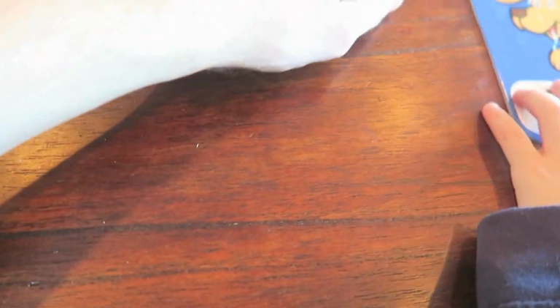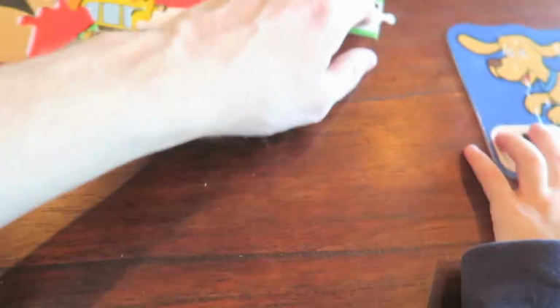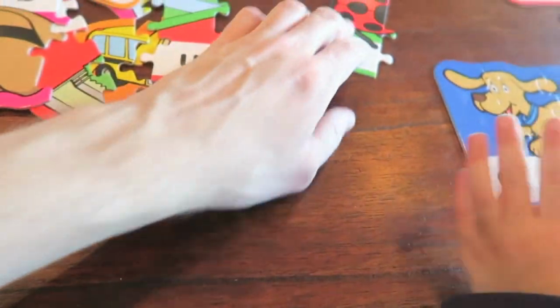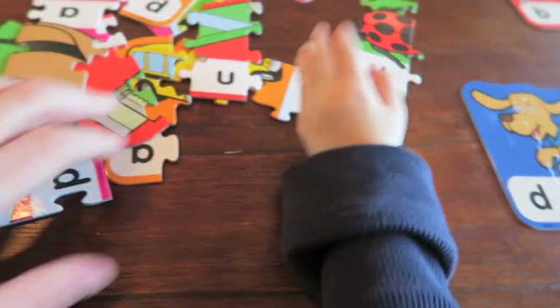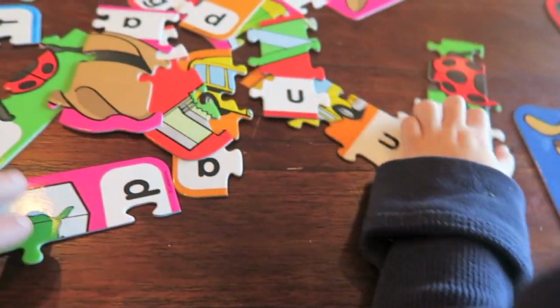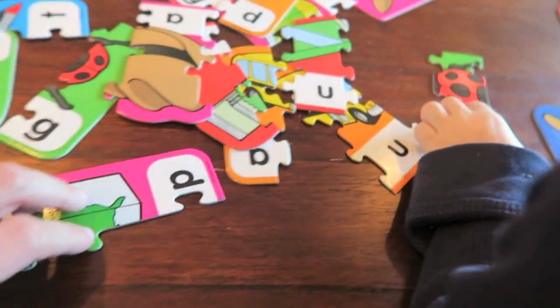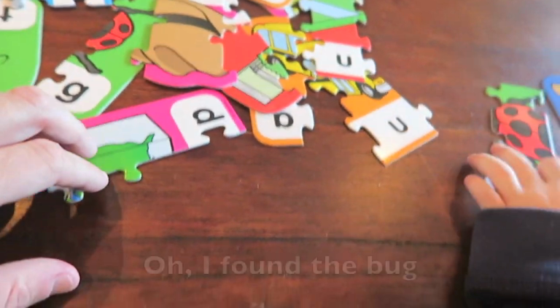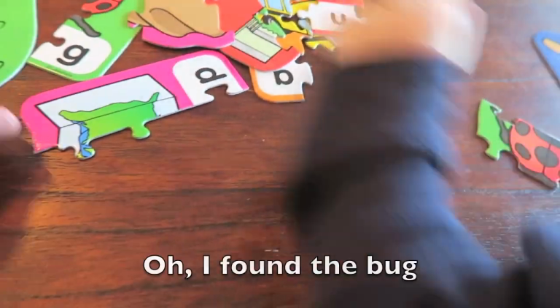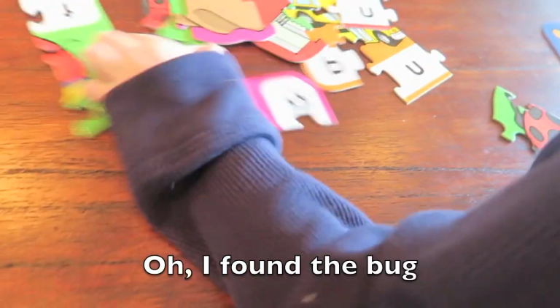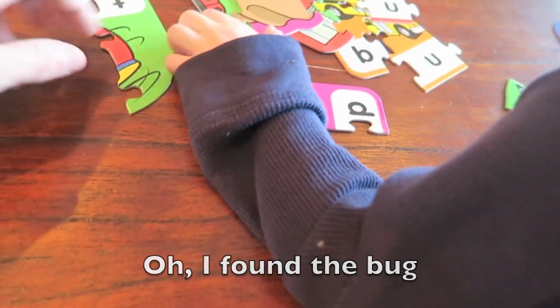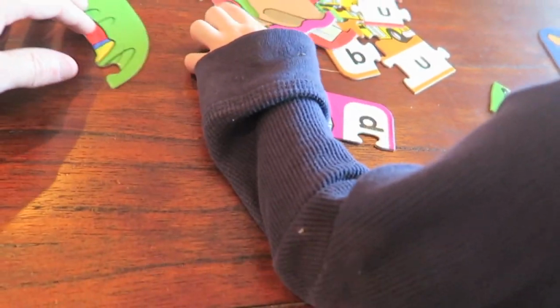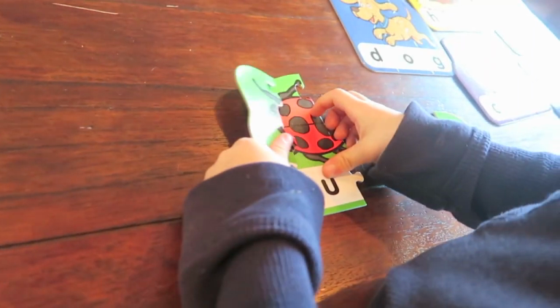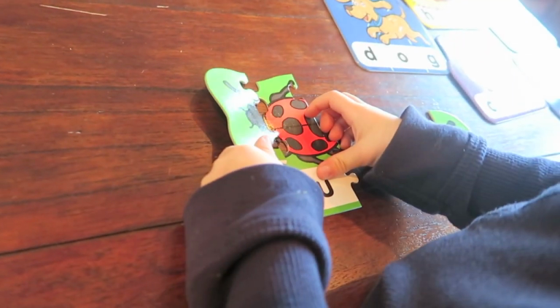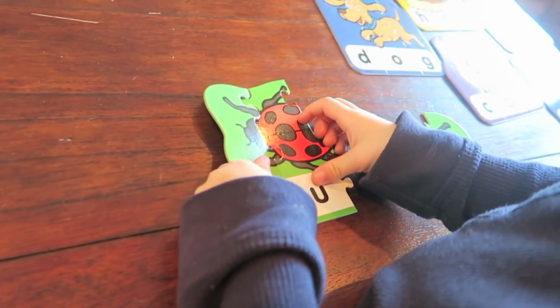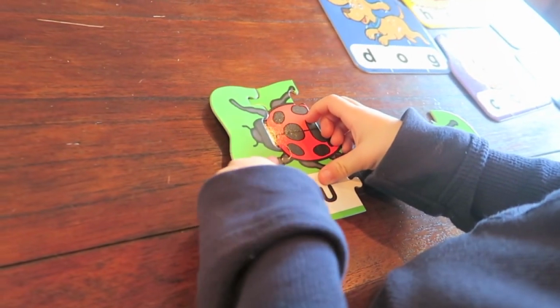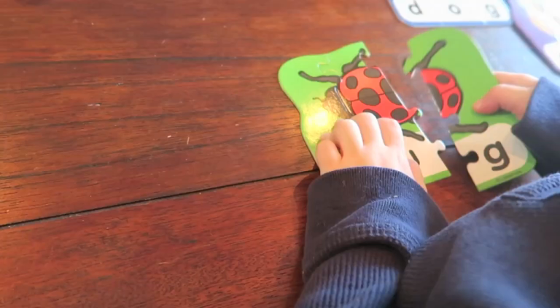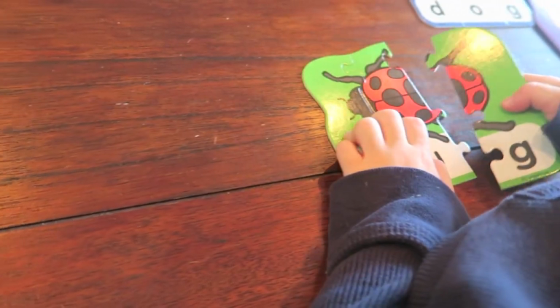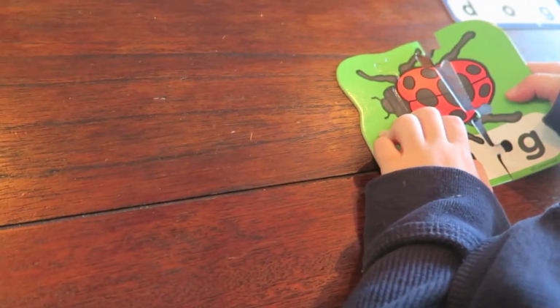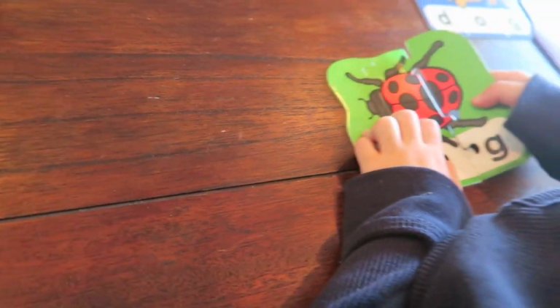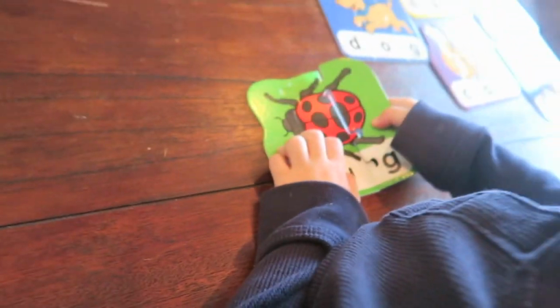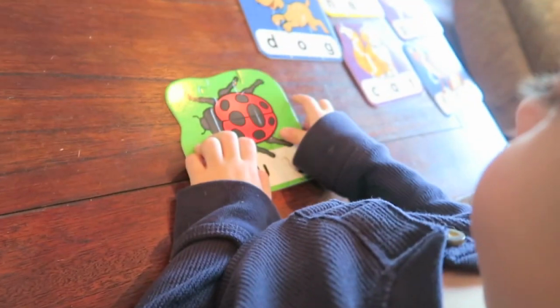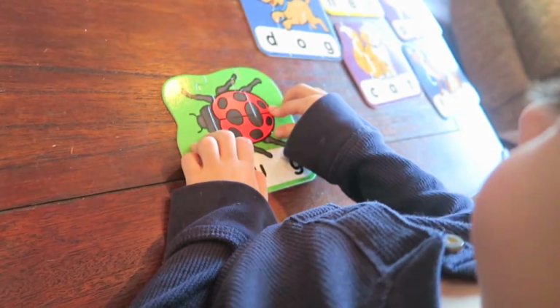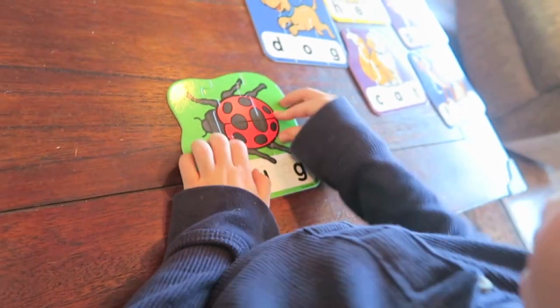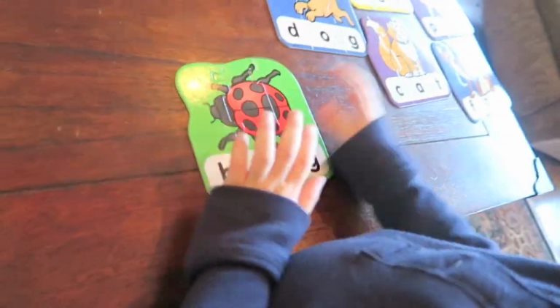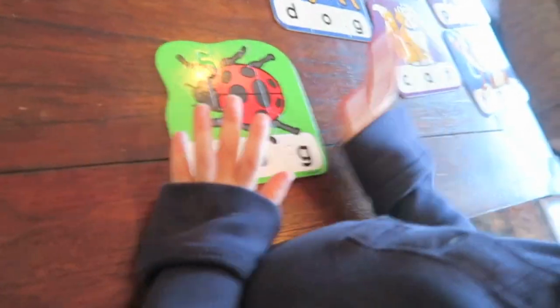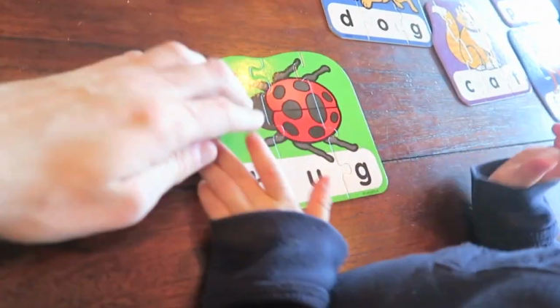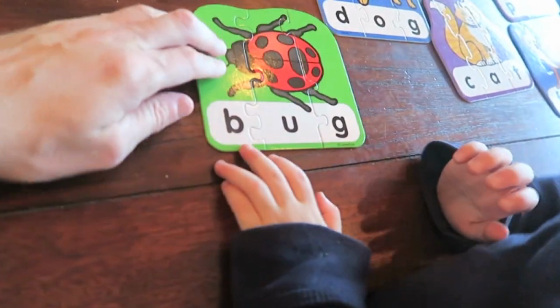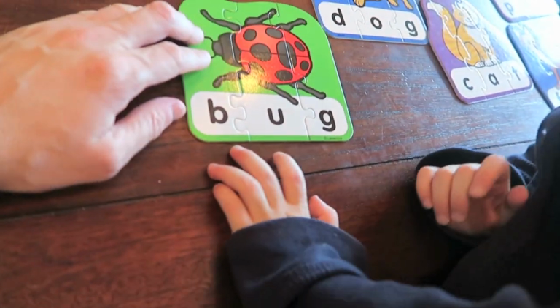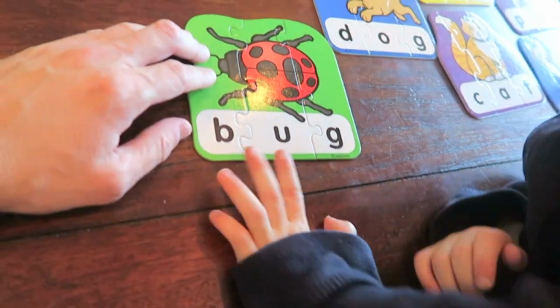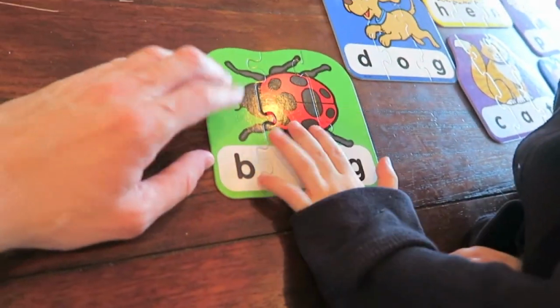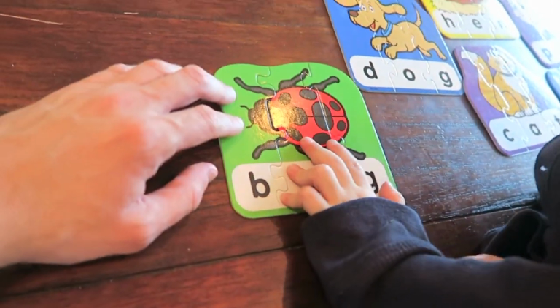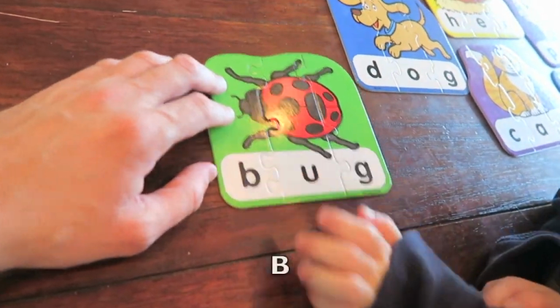Let's find bug. I found a bug. Alright, let's see — B-U-G, bug.